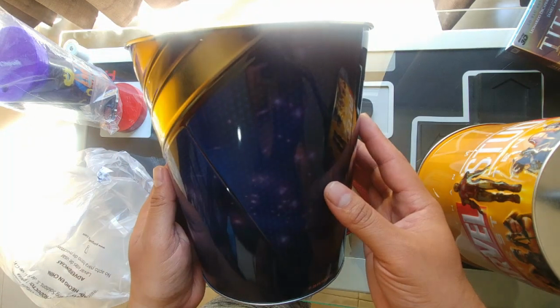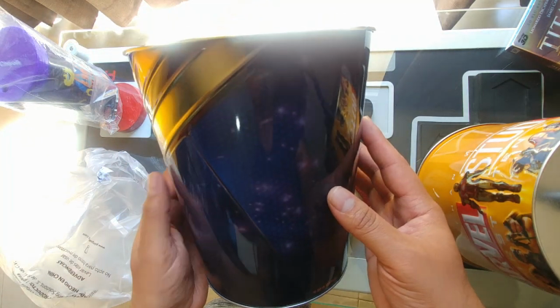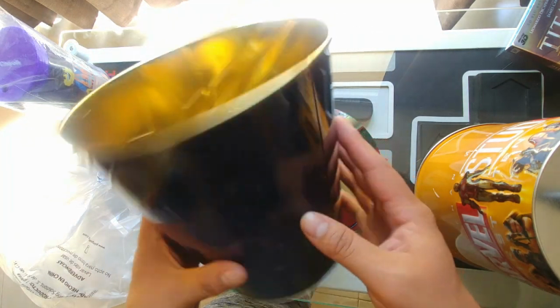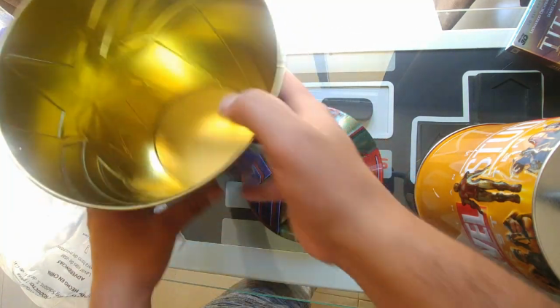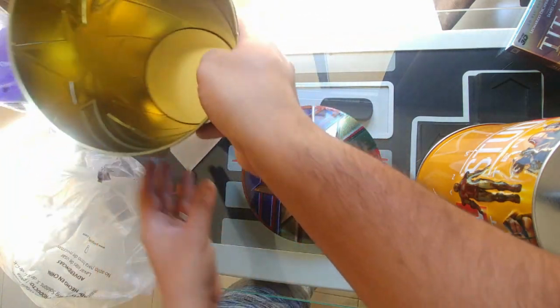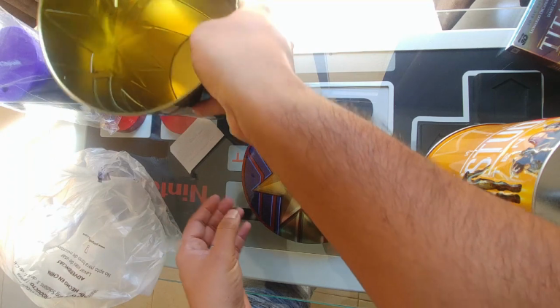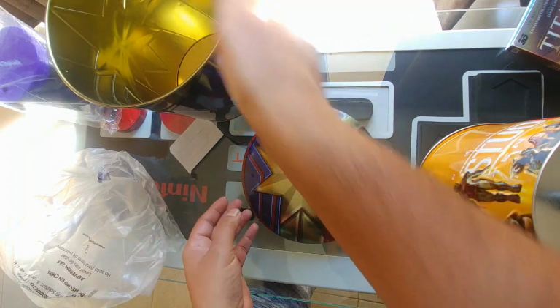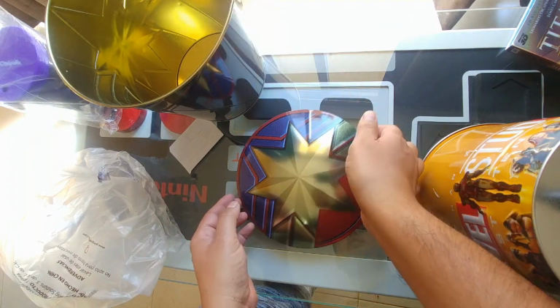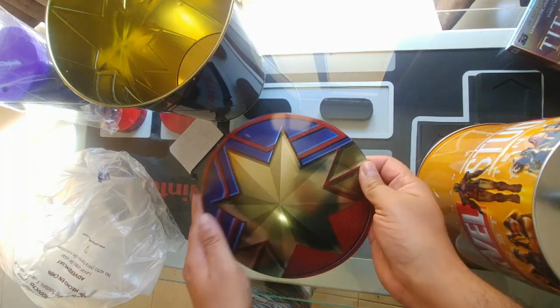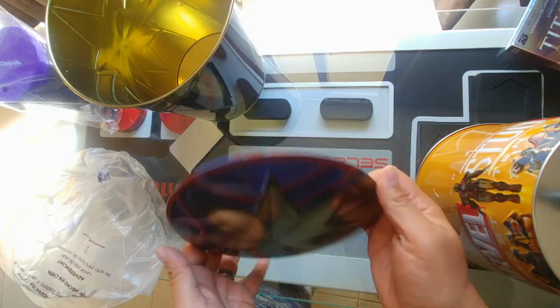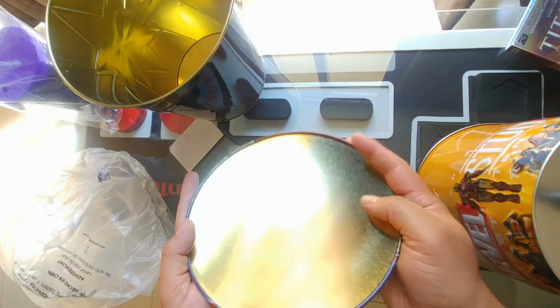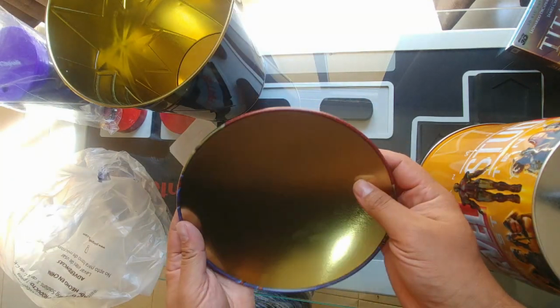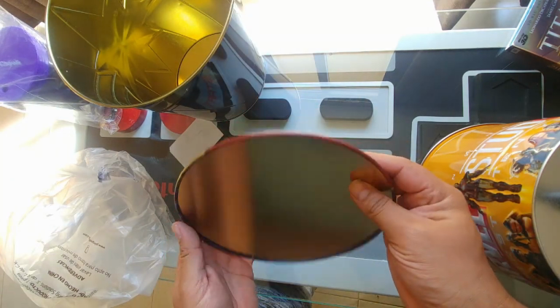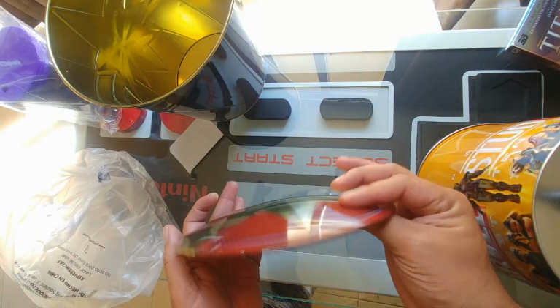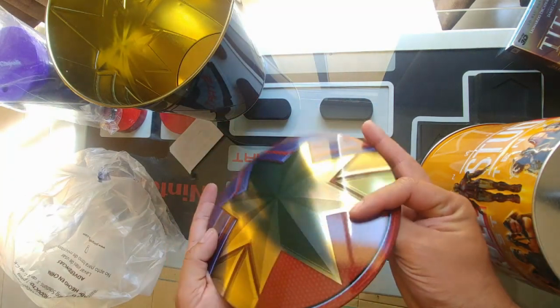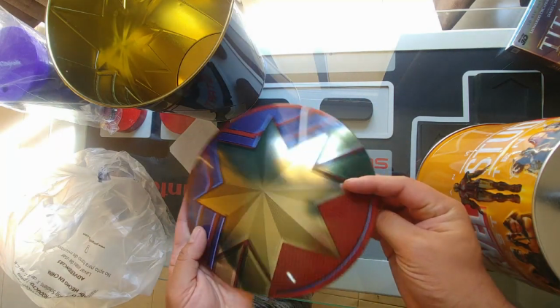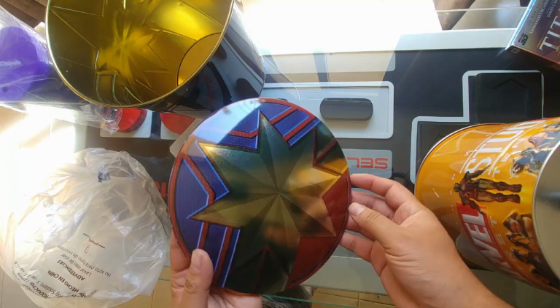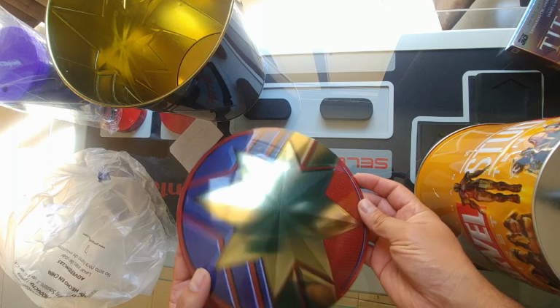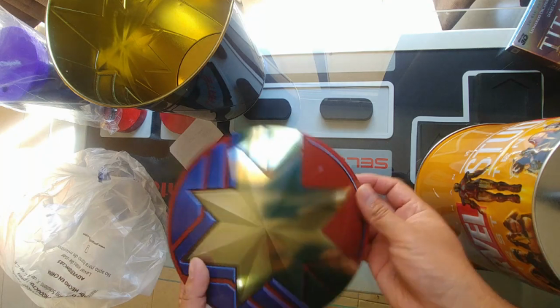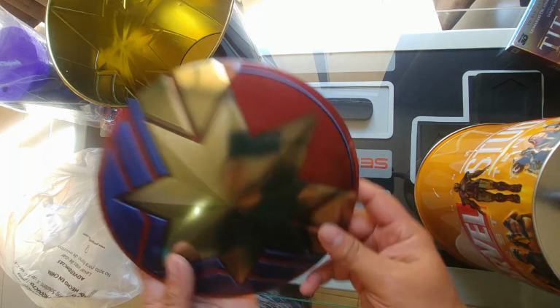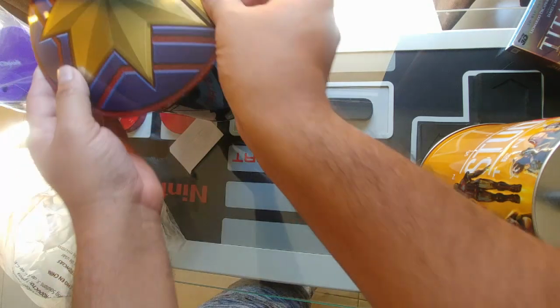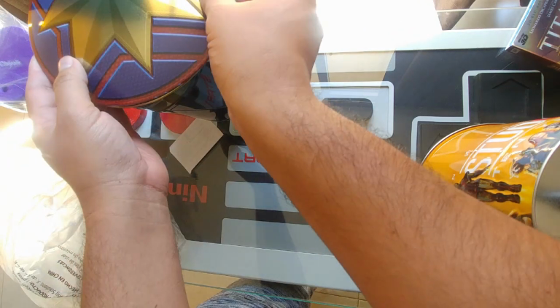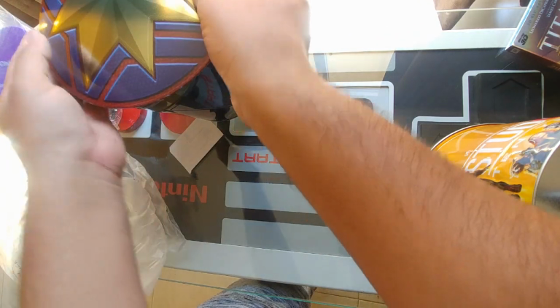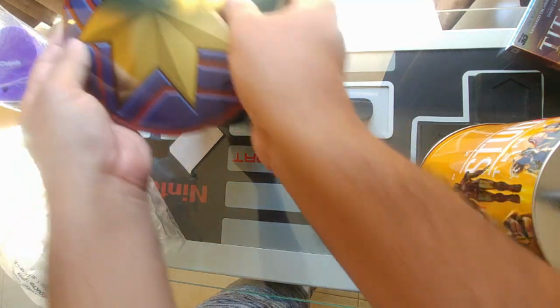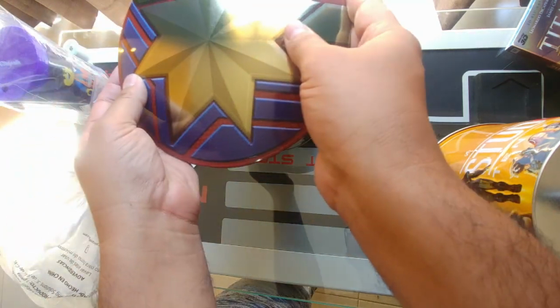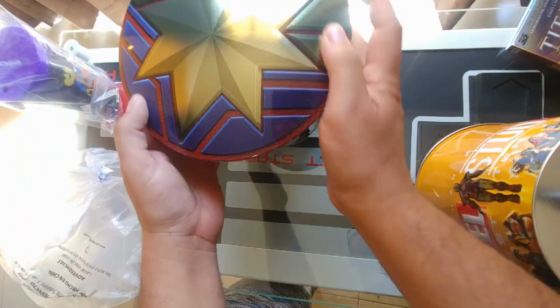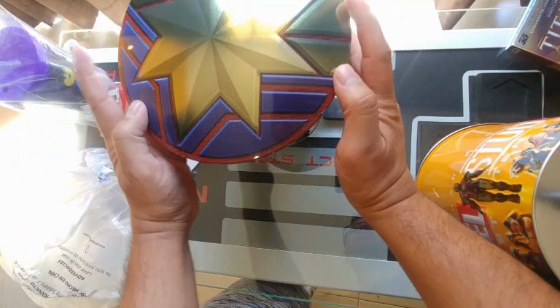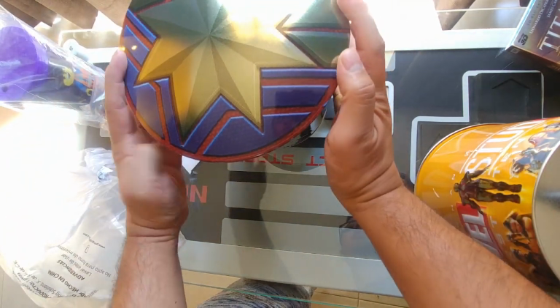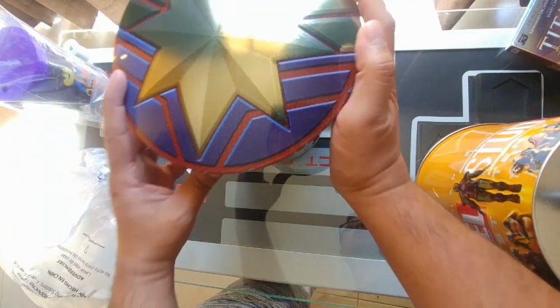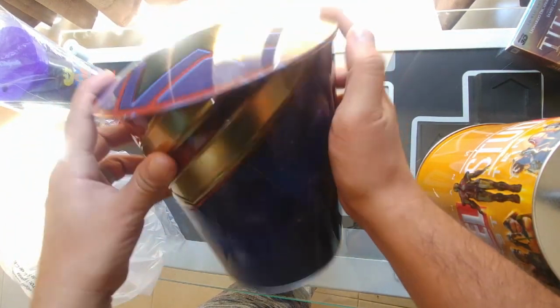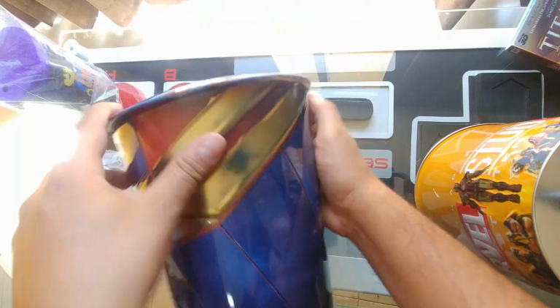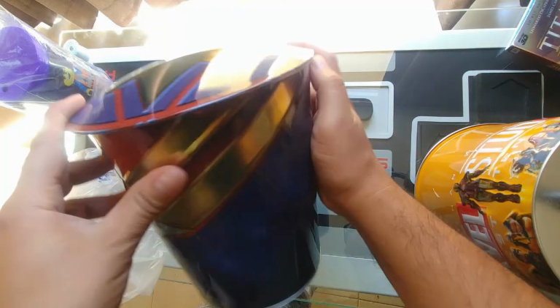And it brings a lid — very nice. So that covers that part and that is your end product.